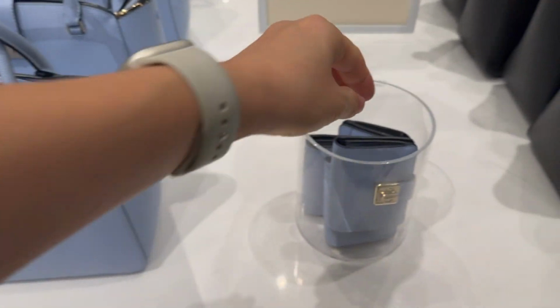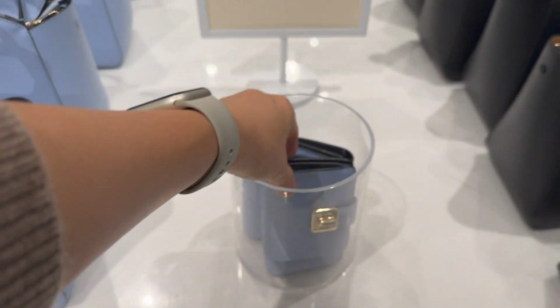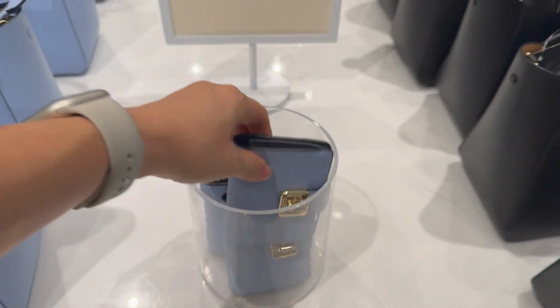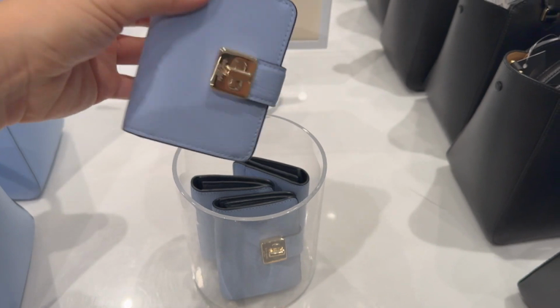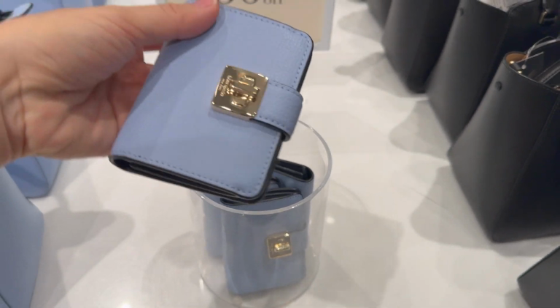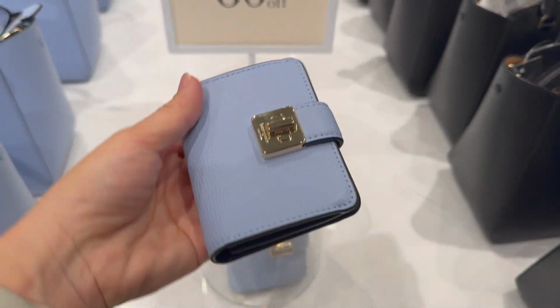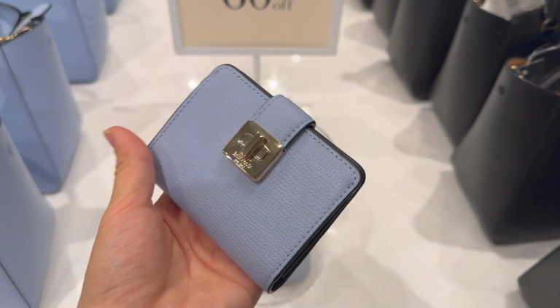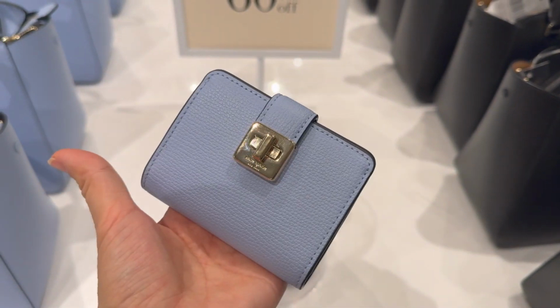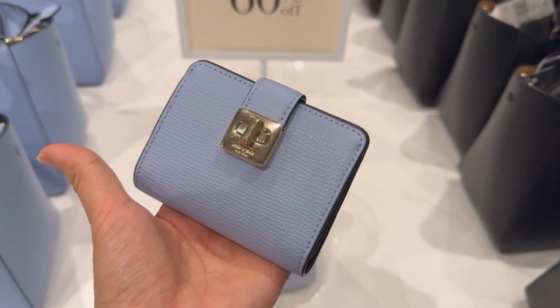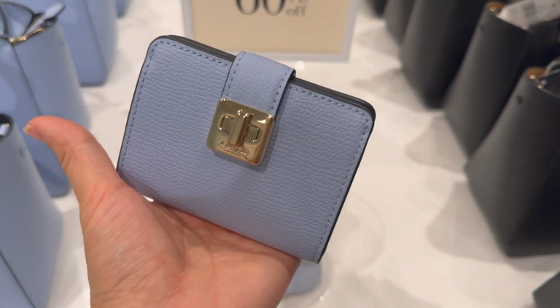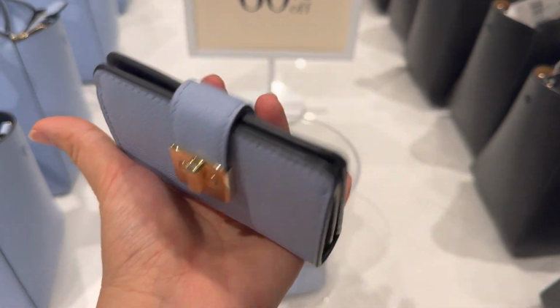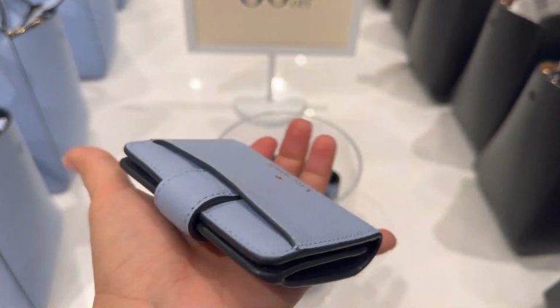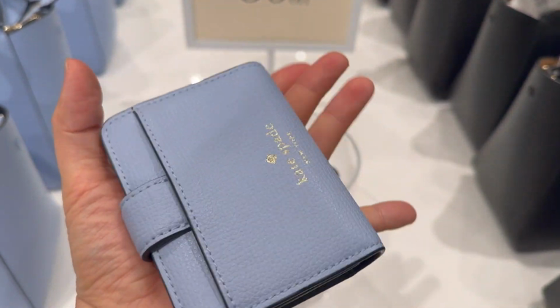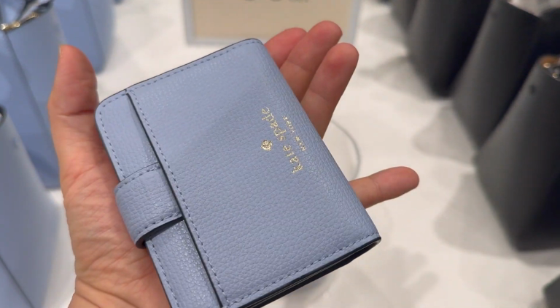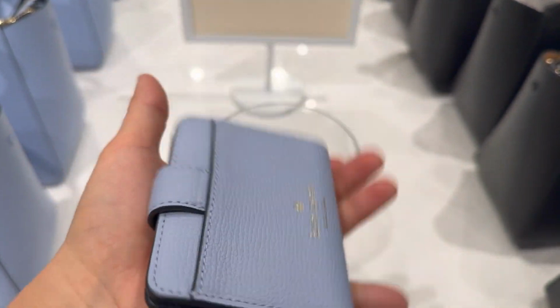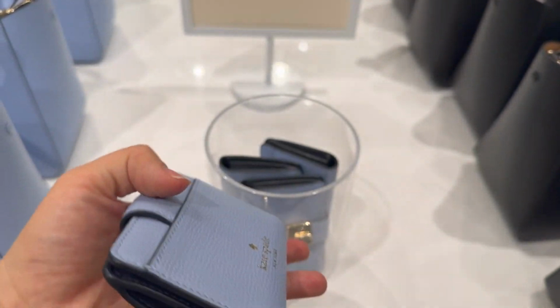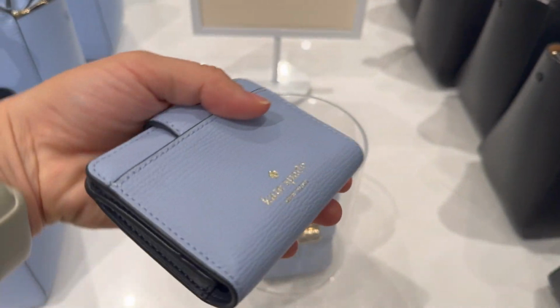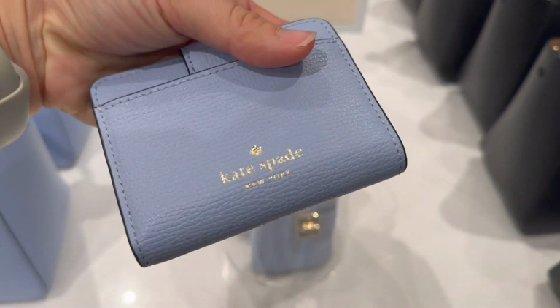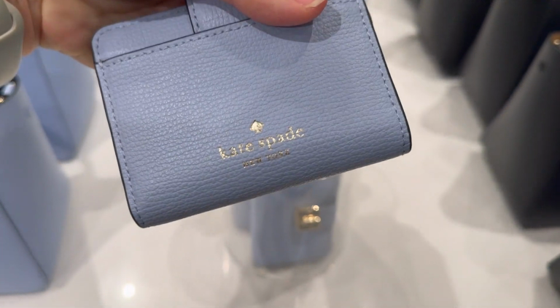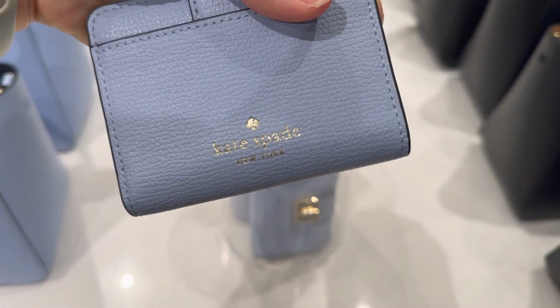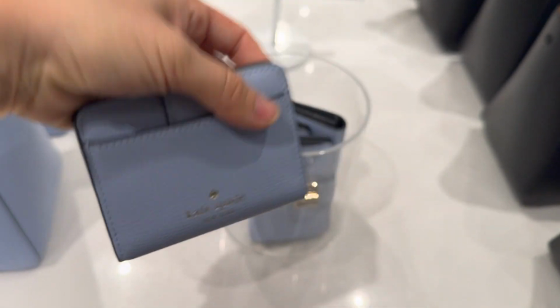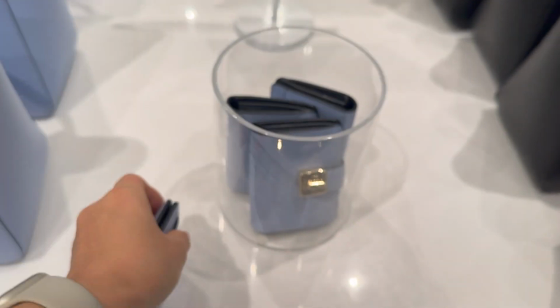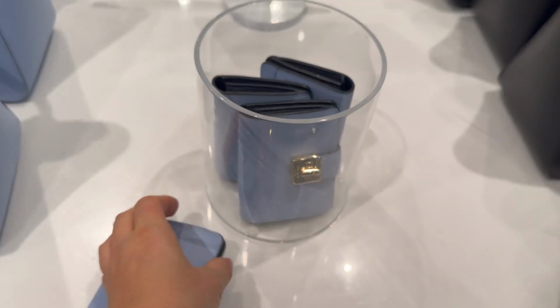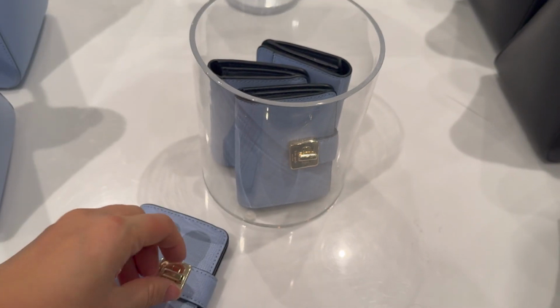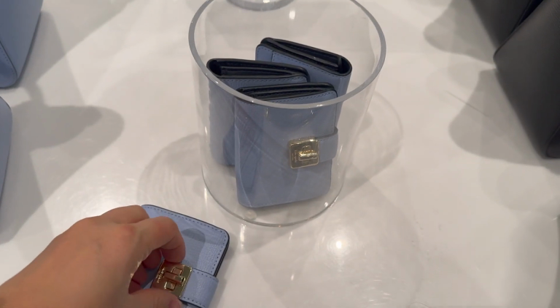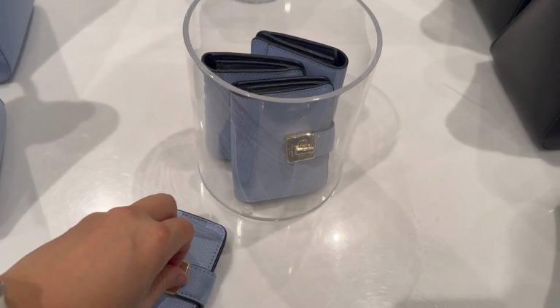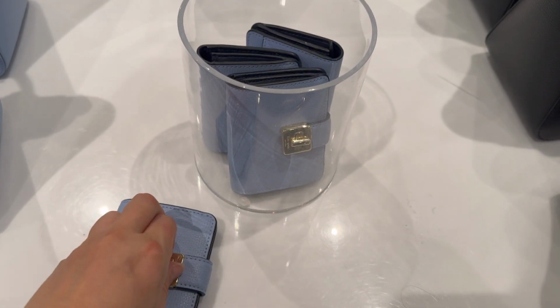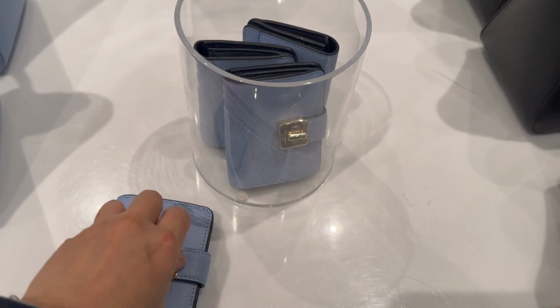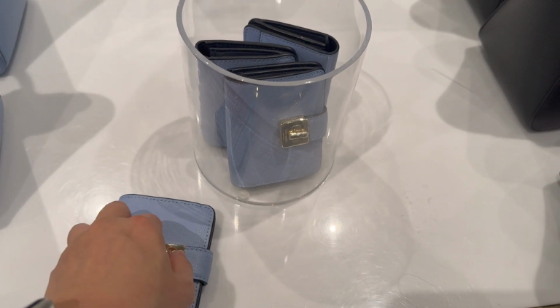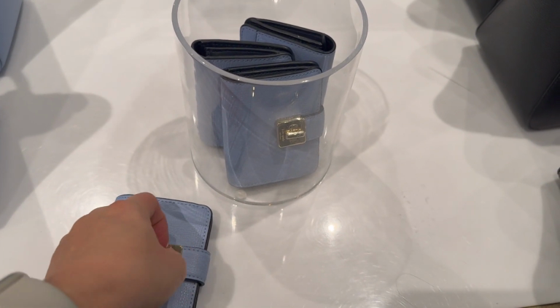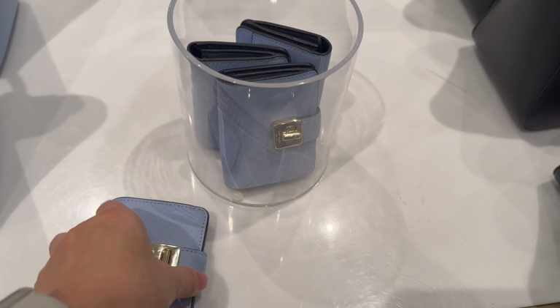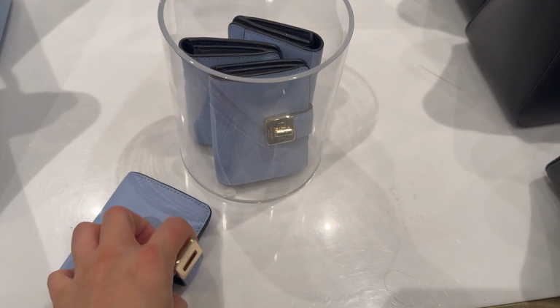I like the design of this wallet more than this style bag — it's very cute and very thin. The lock is easy to use.